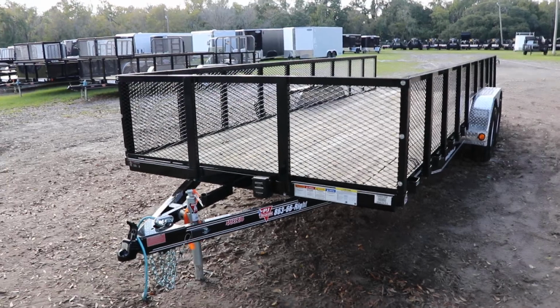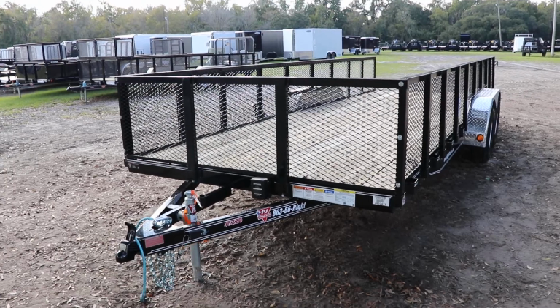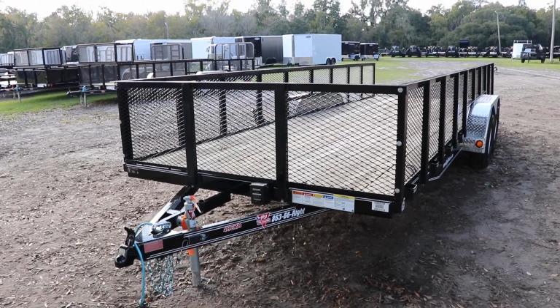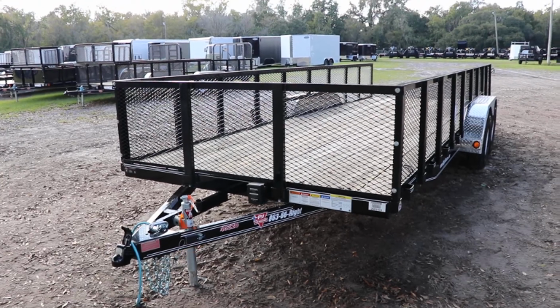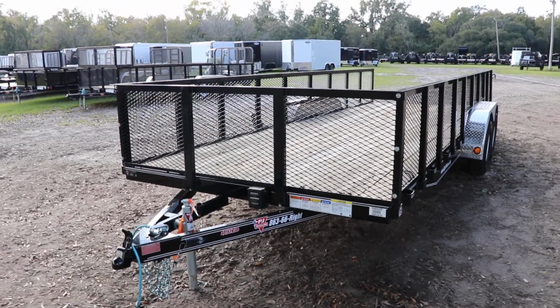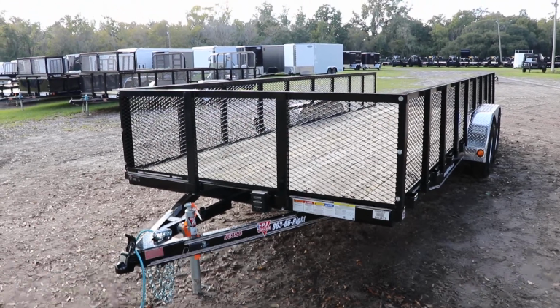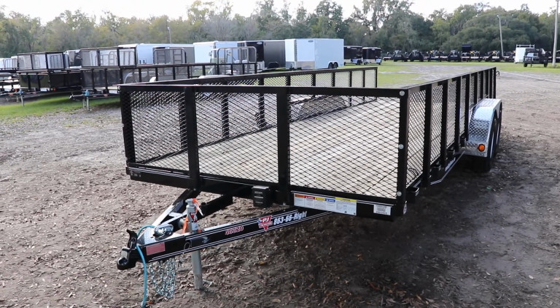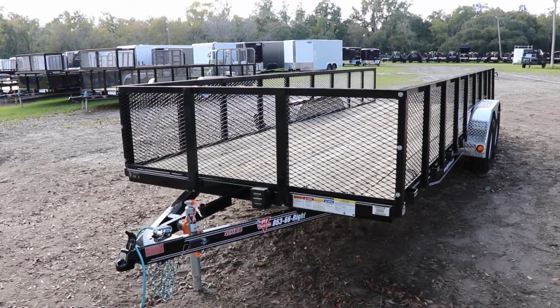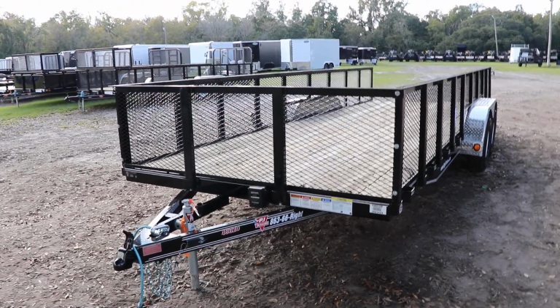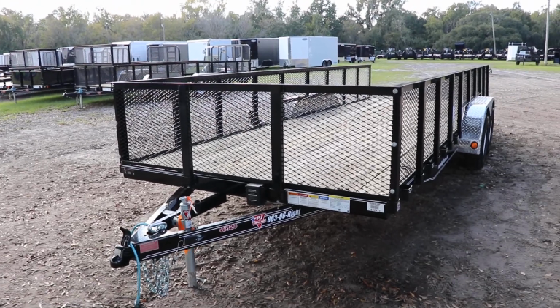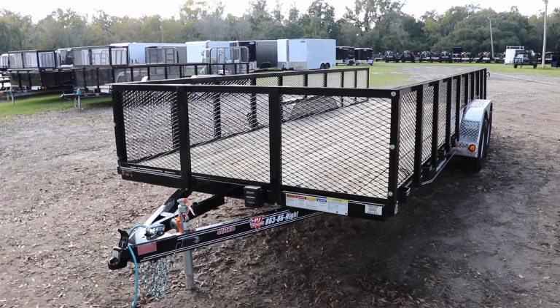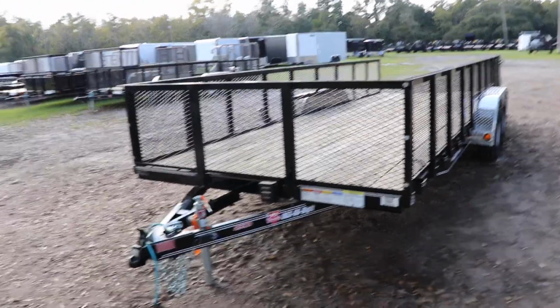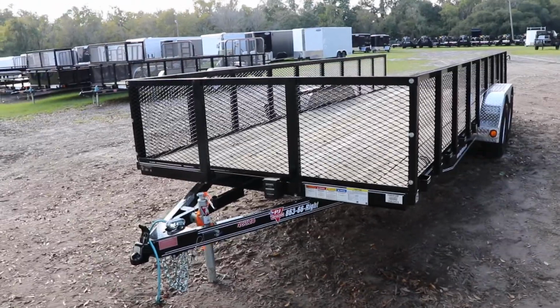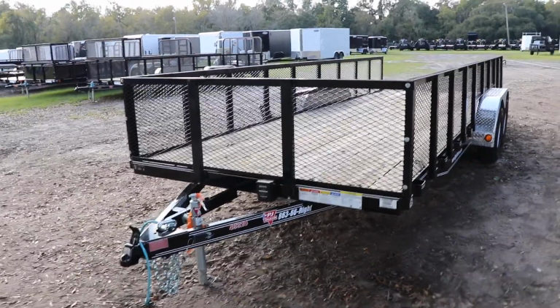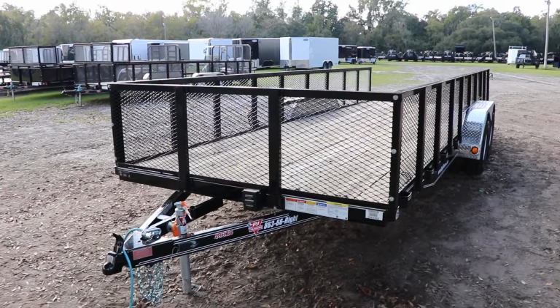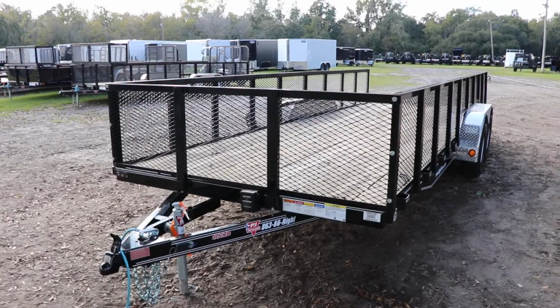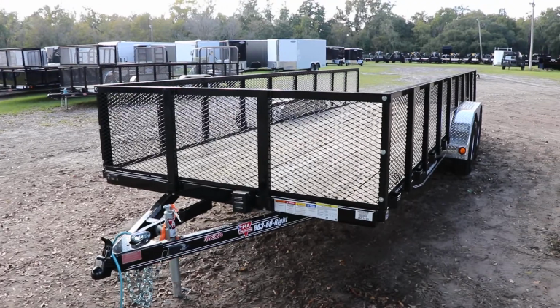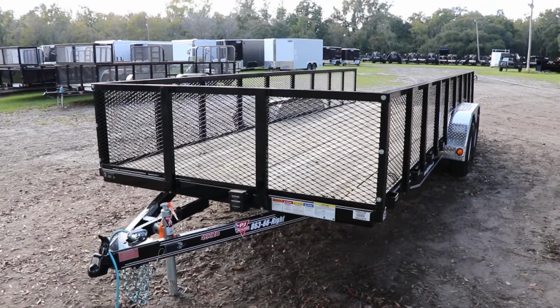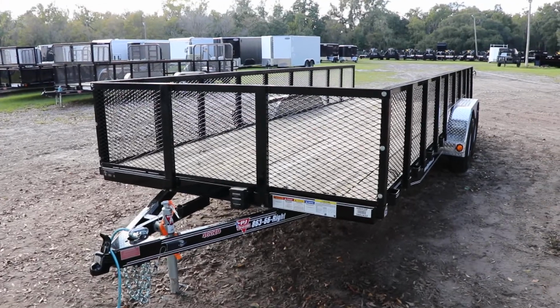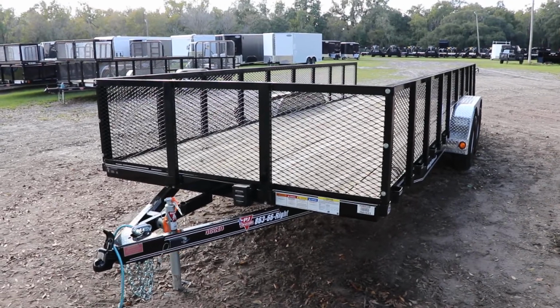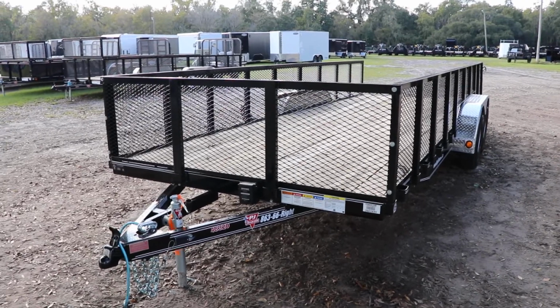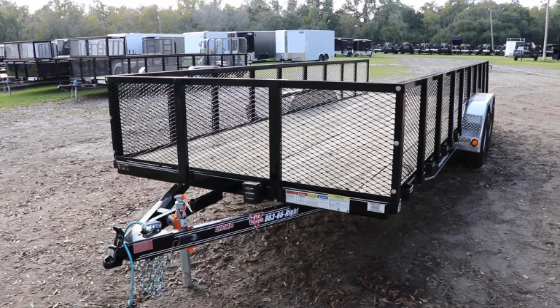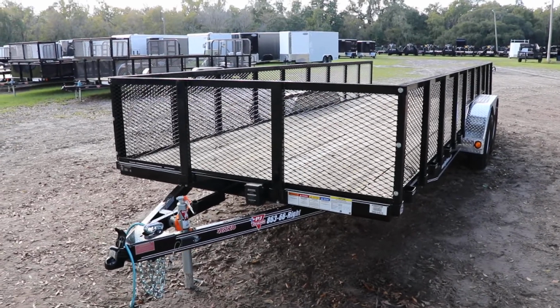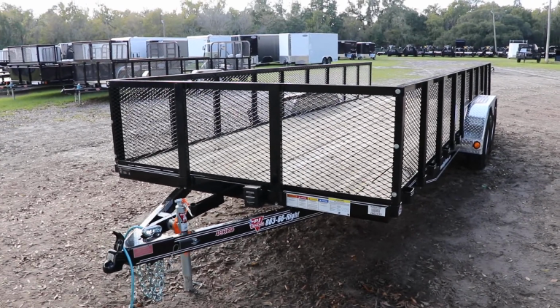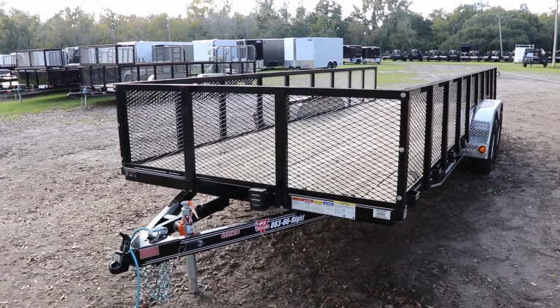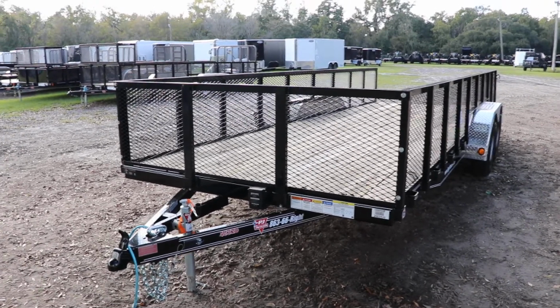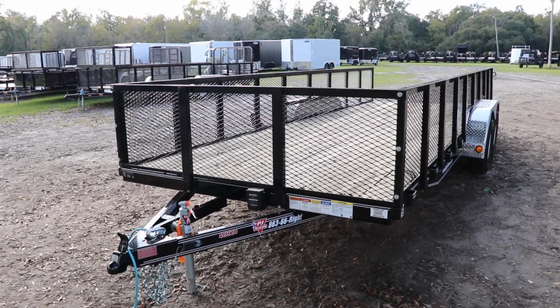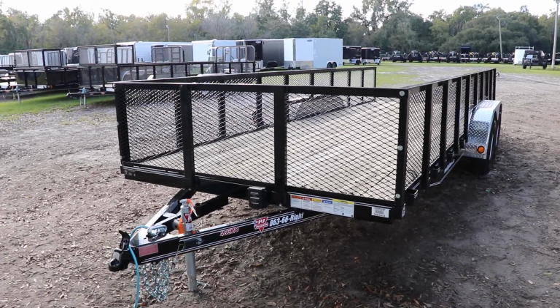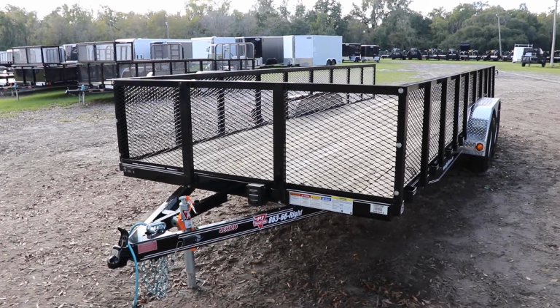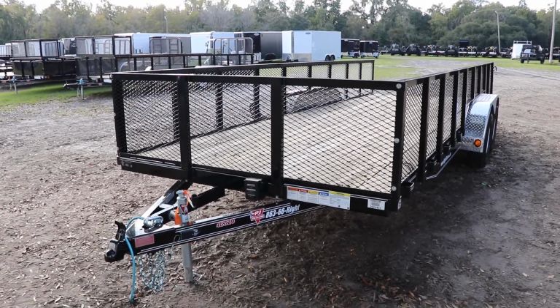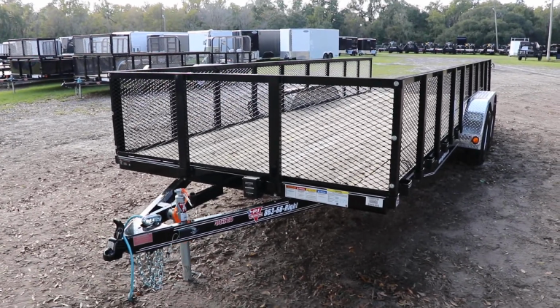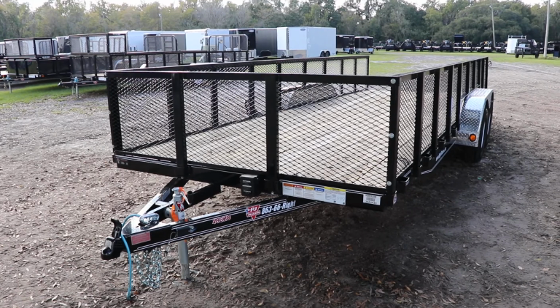Here we have a 7x20 PJ Utility Trailer with 2ft high mesh sides. This trailer has an all steel frame with all DOT approved lighting and a c-channel frame.